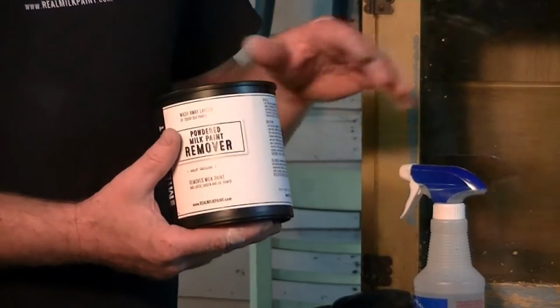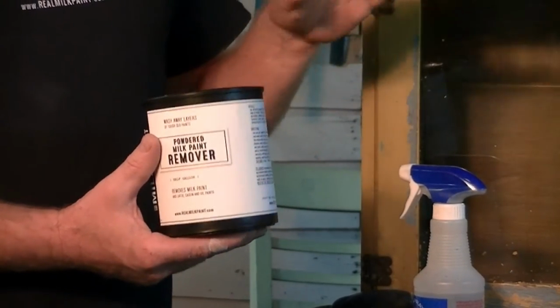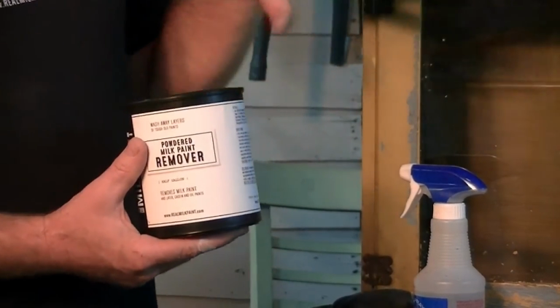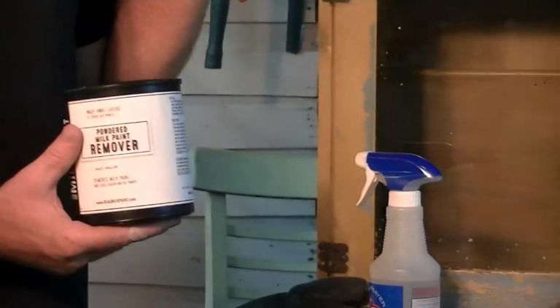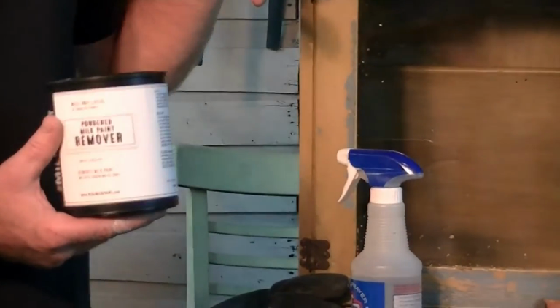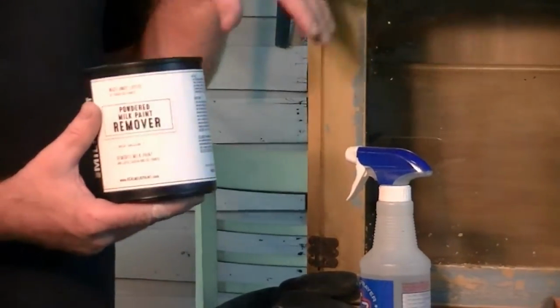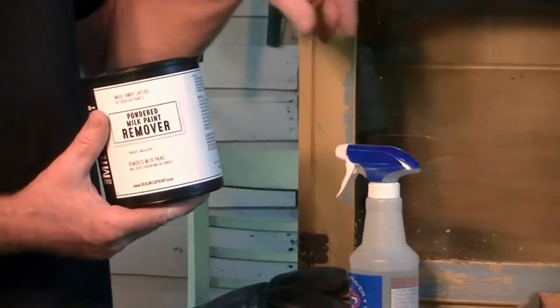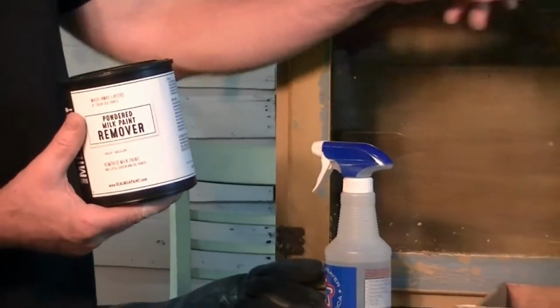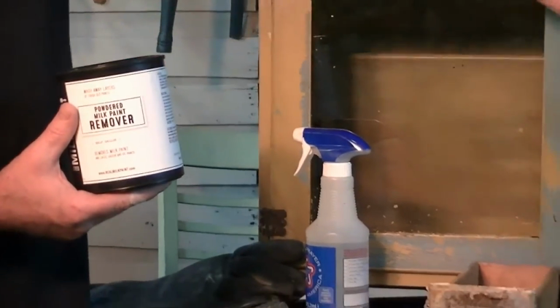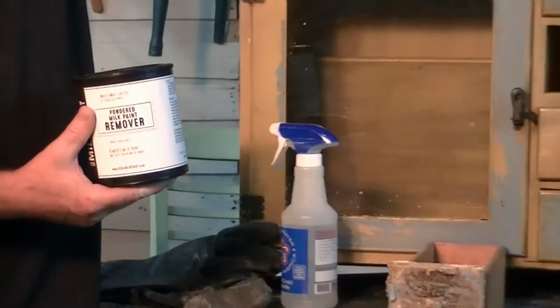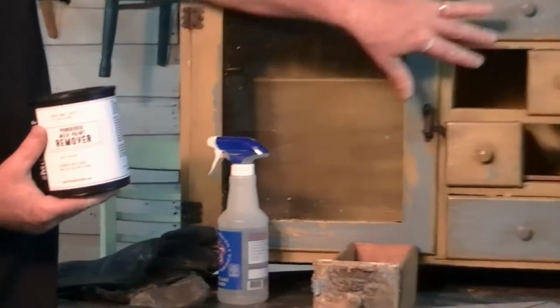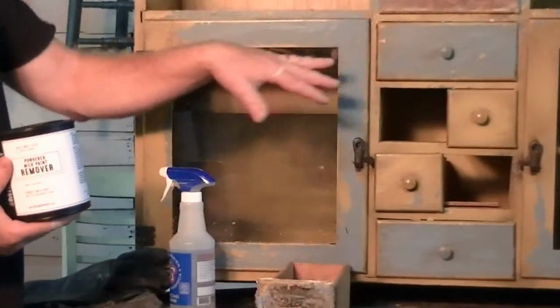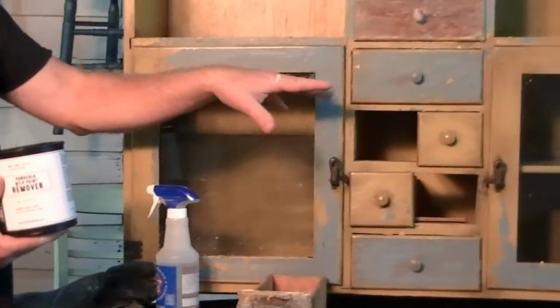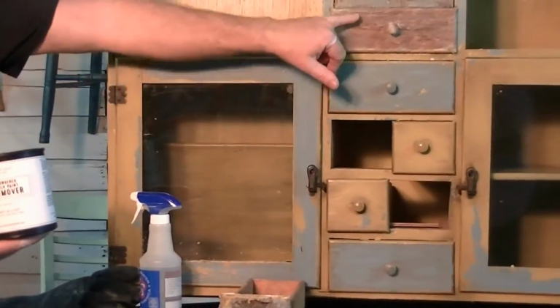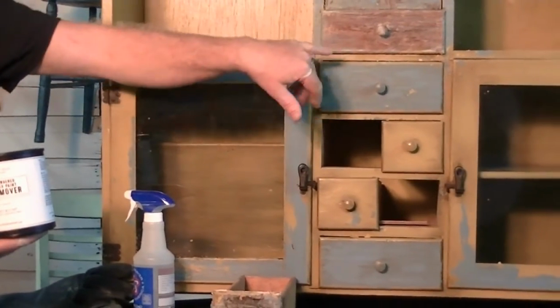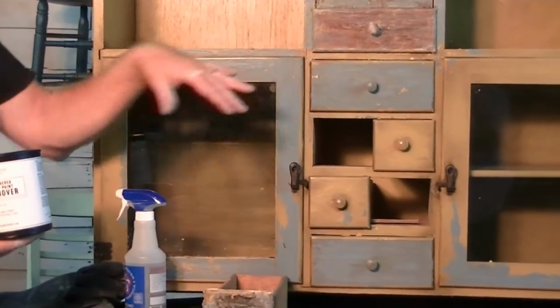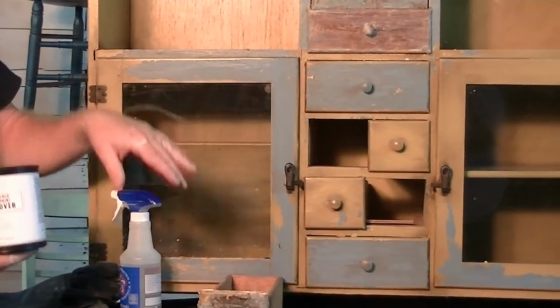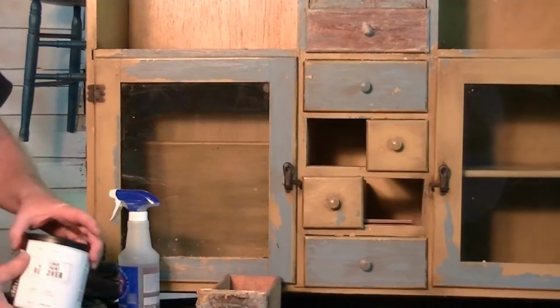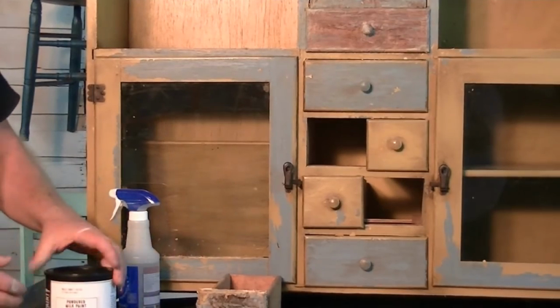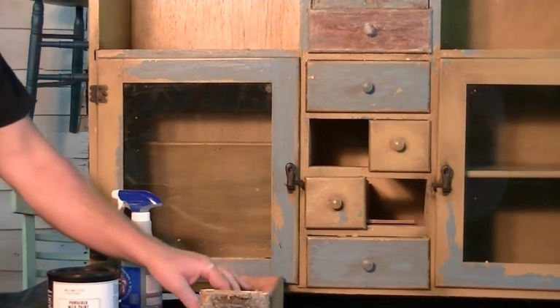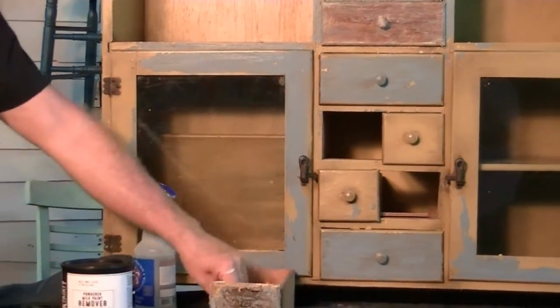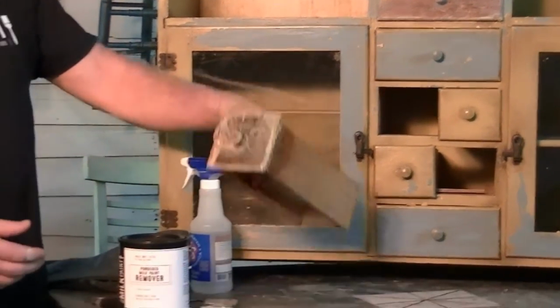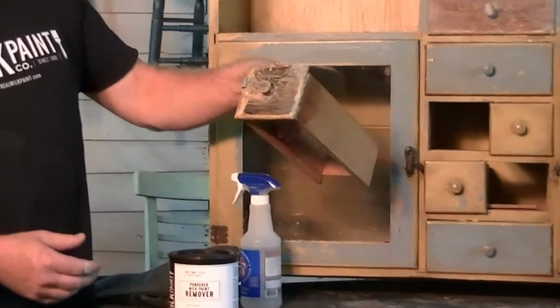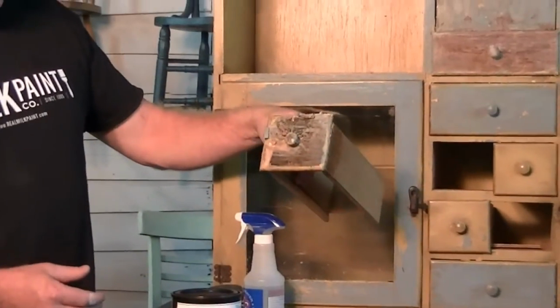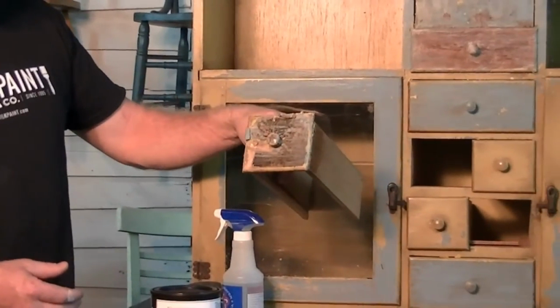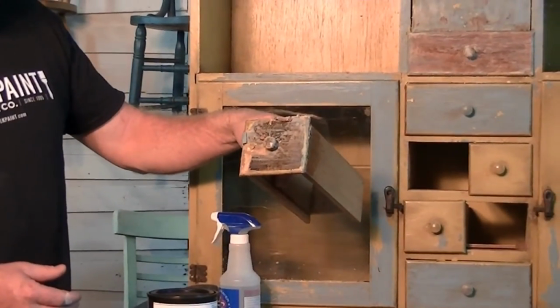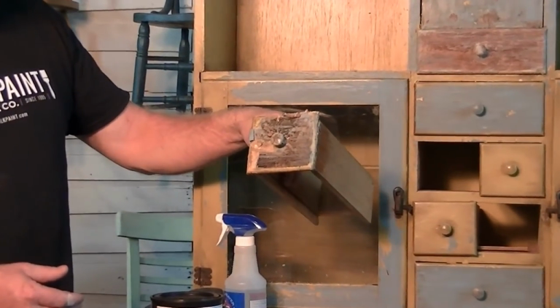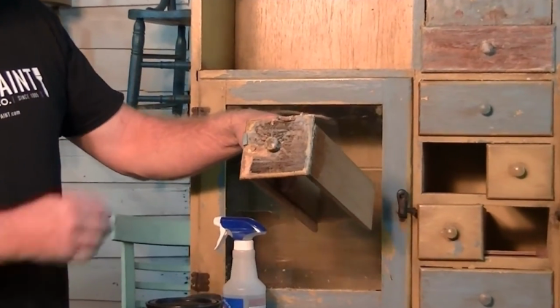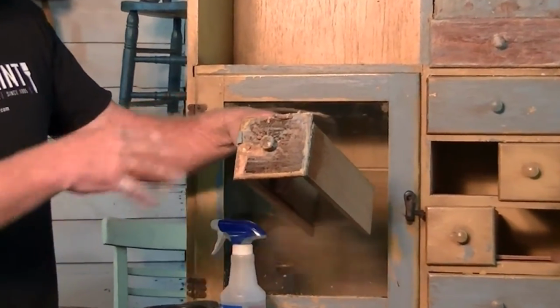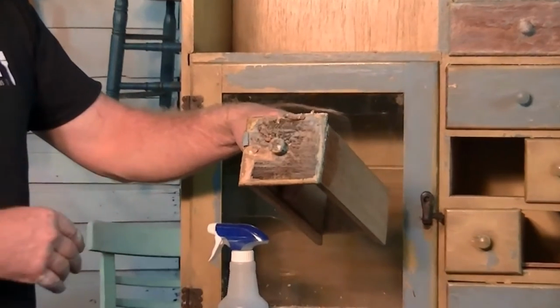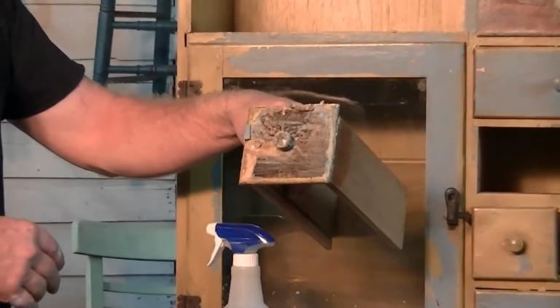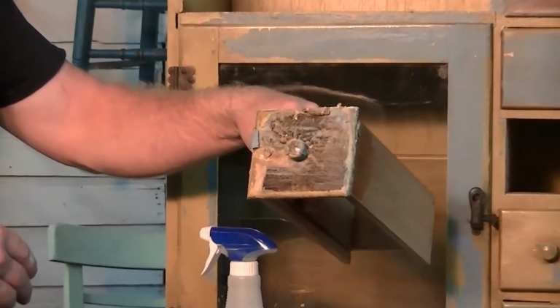You can see we have an old Hoosier cabinet here, and this has a blue milk paint that was on here. We've taken some off some of the drawers. This is a drawer that's in process, and you can actually see the milk paint is coming off of there.